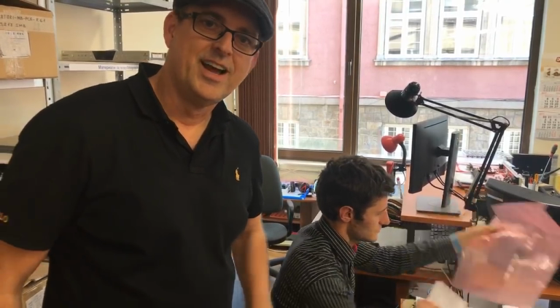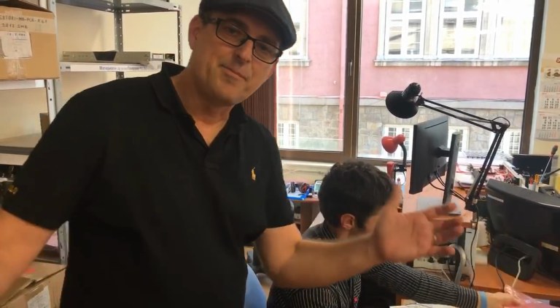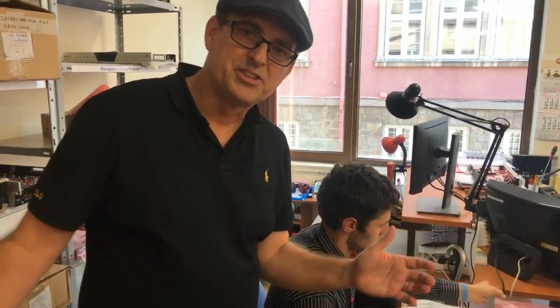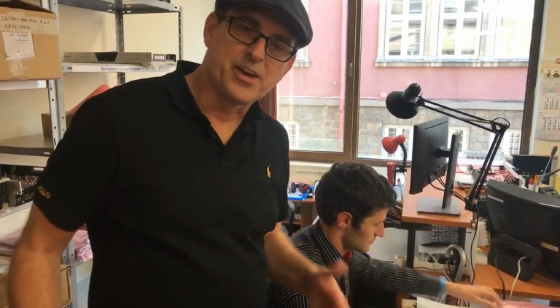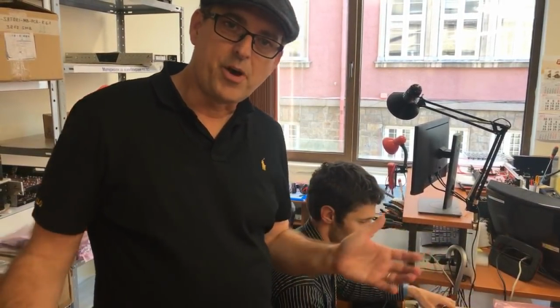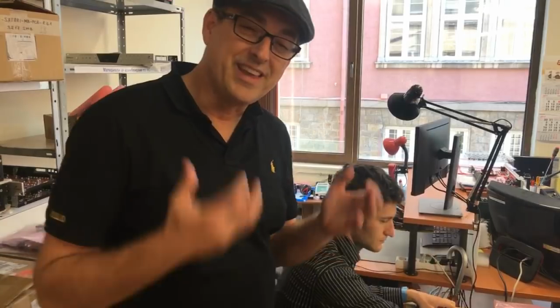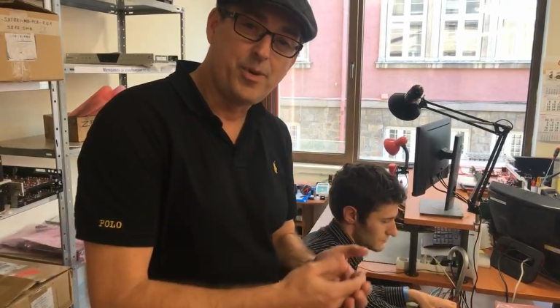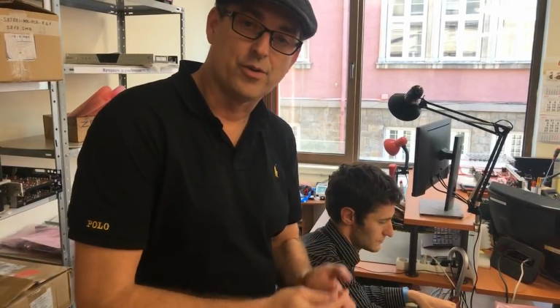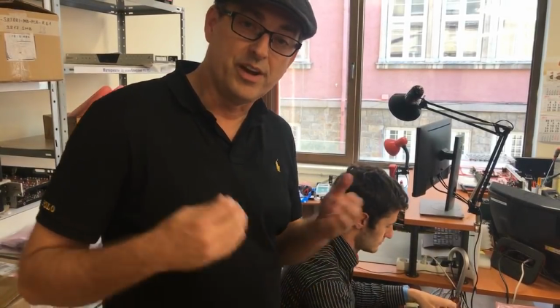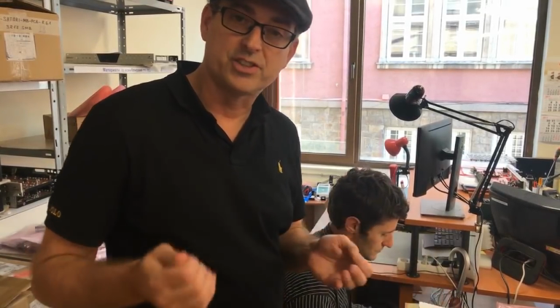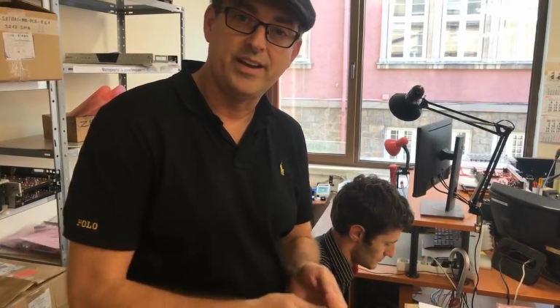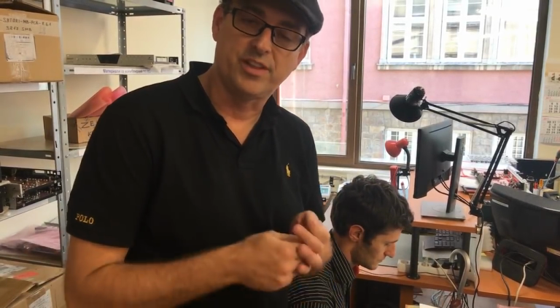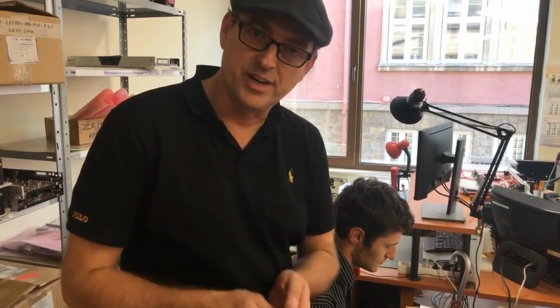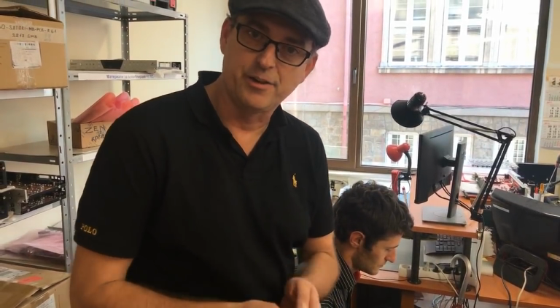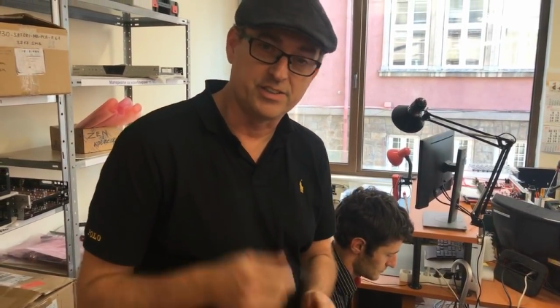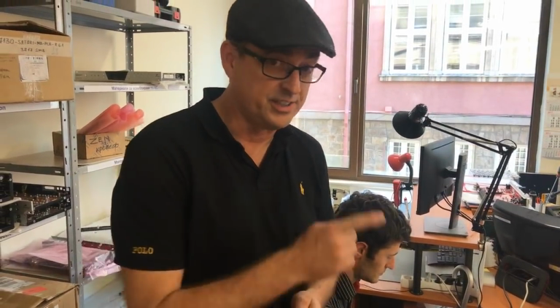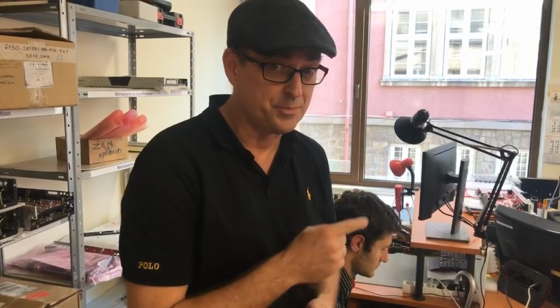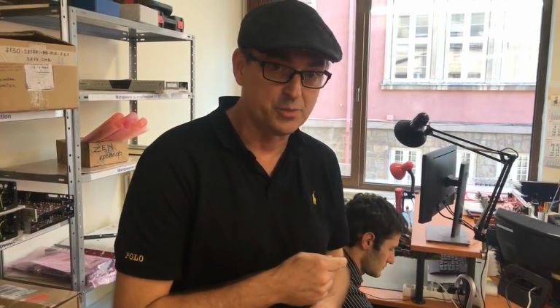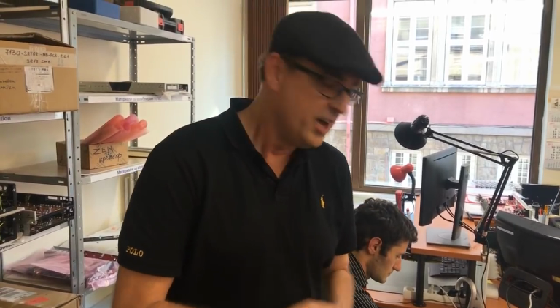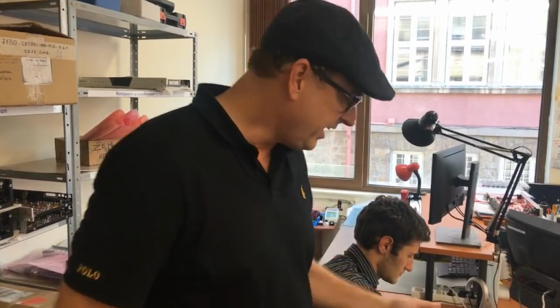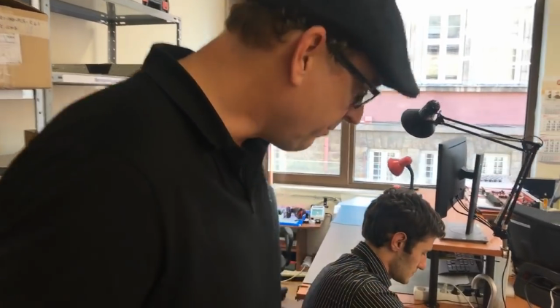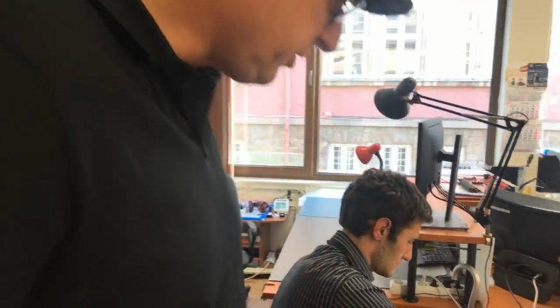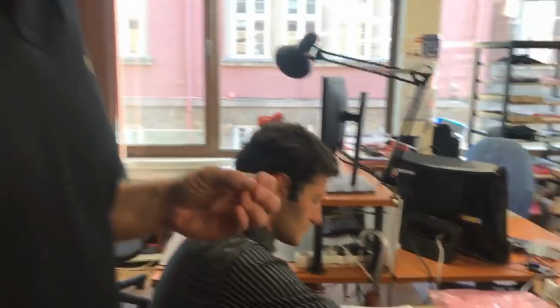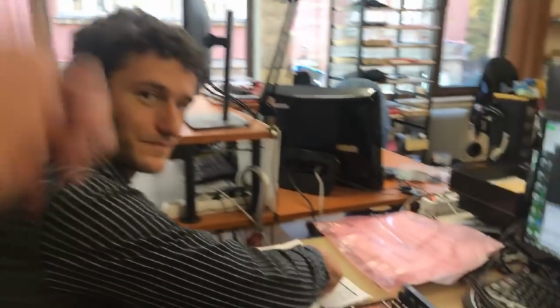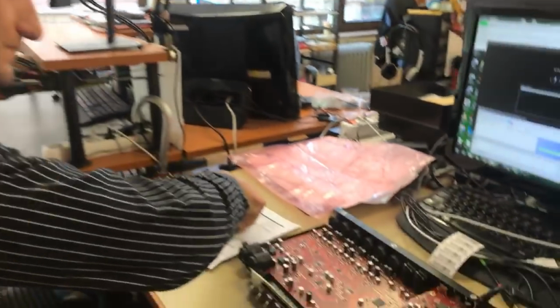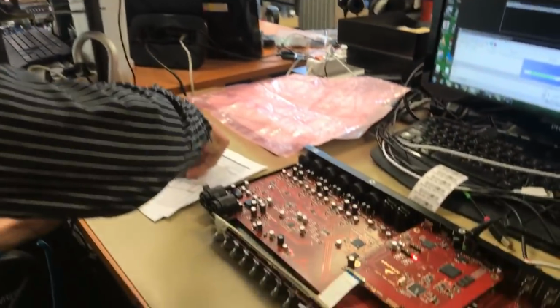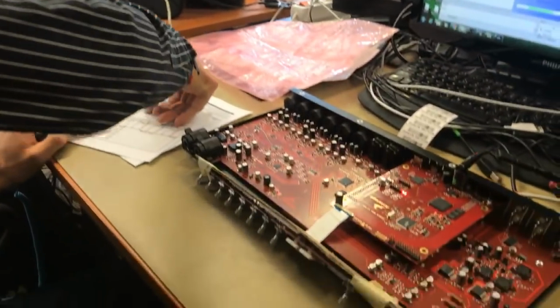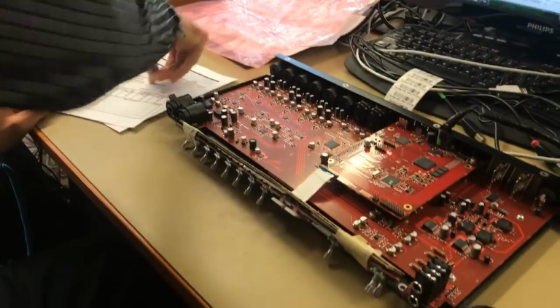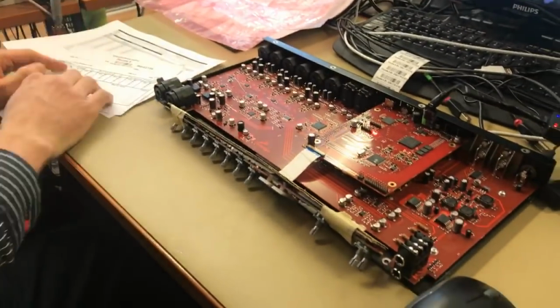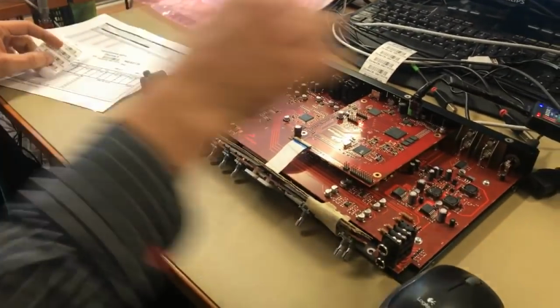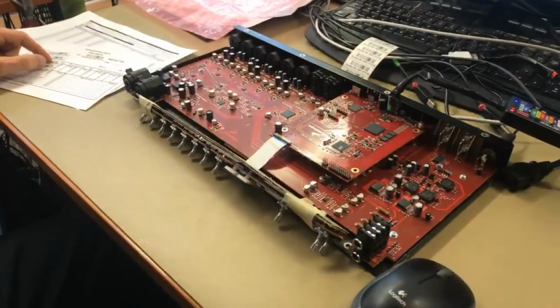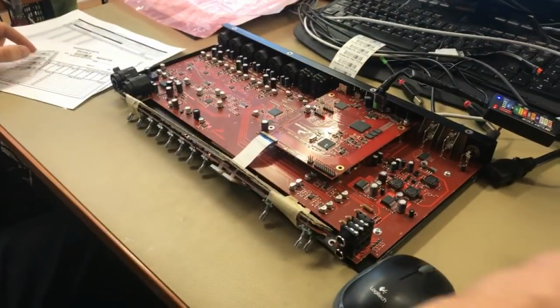Hi, I'm Marcel James for Antelope Audio. We're at the Antelope Headquarters, currently in production with the Discrete 8 interfaces that start shipping next week. We're going to take a look at Matodi's work right here, where he is programming the circuit boards as we speak for the units that are in production.